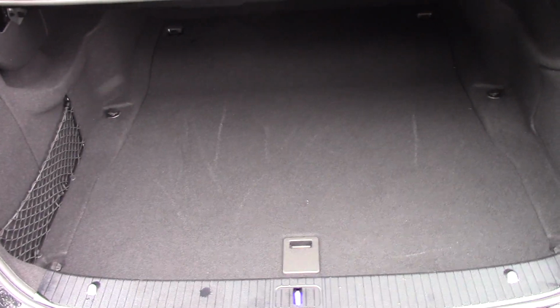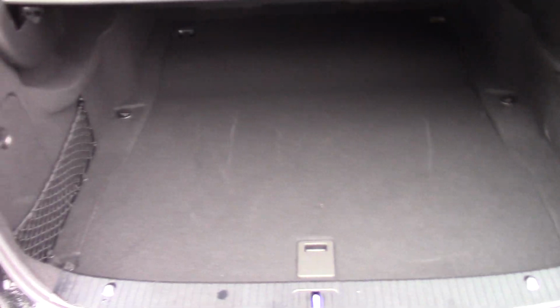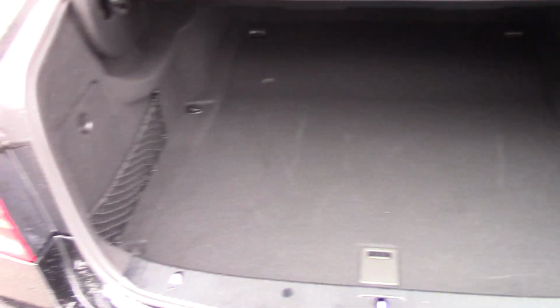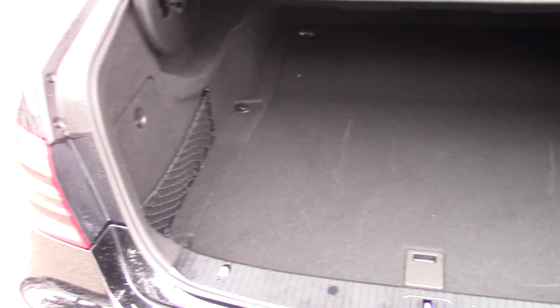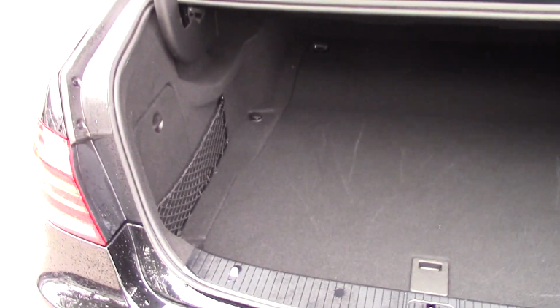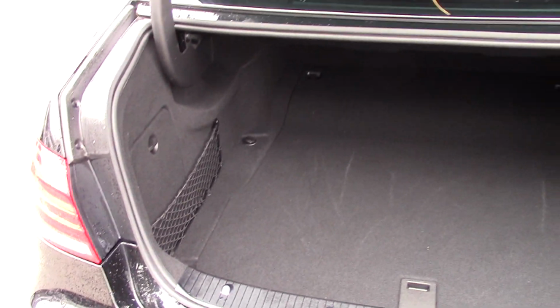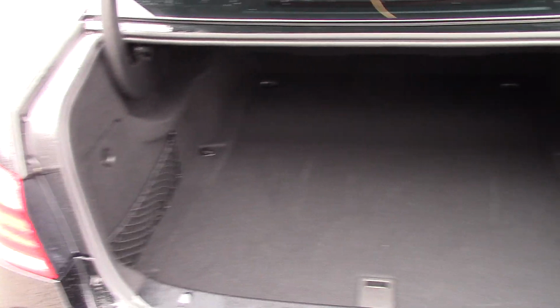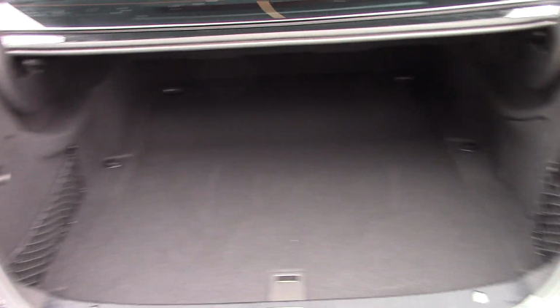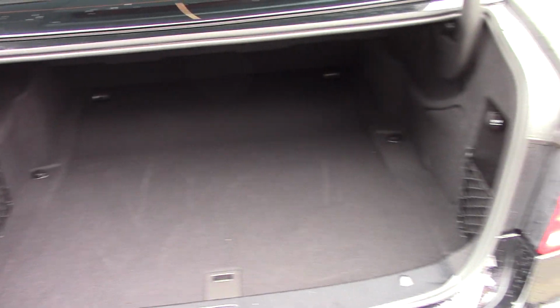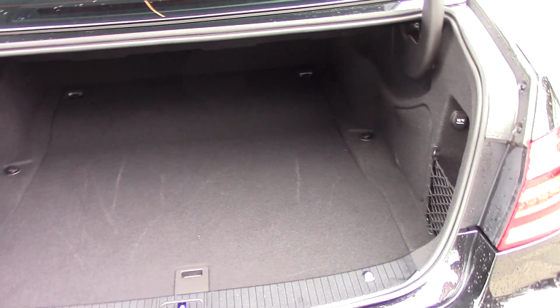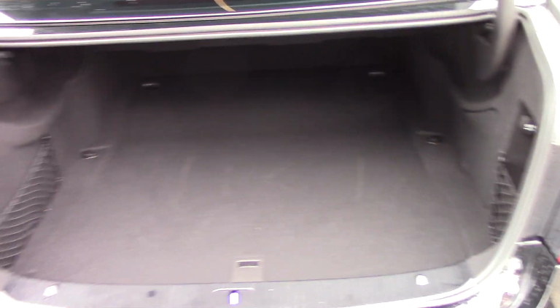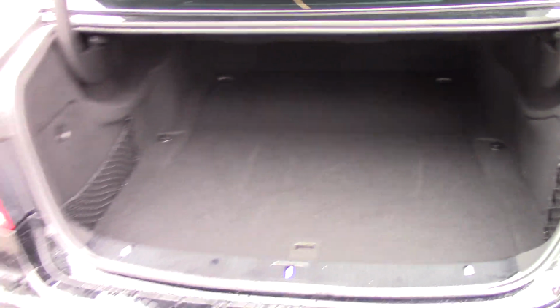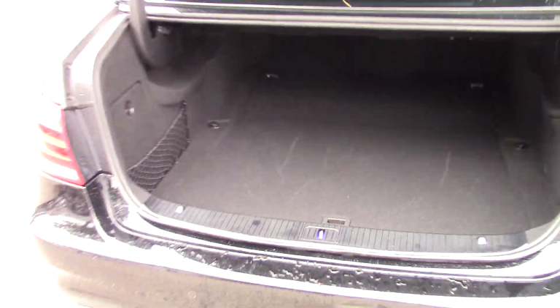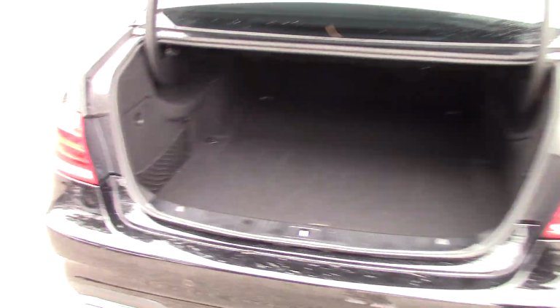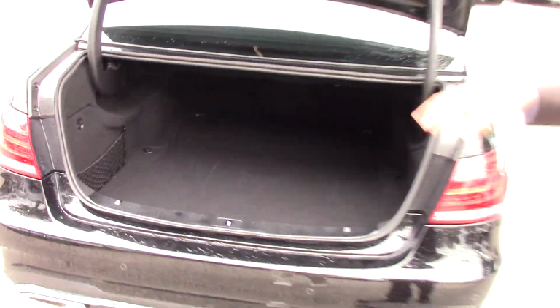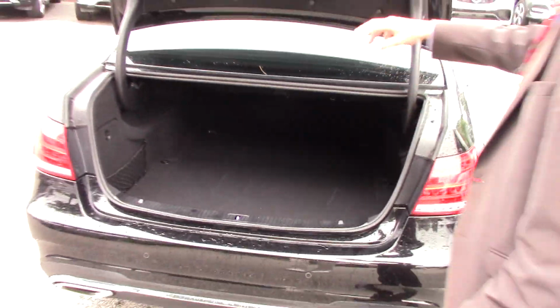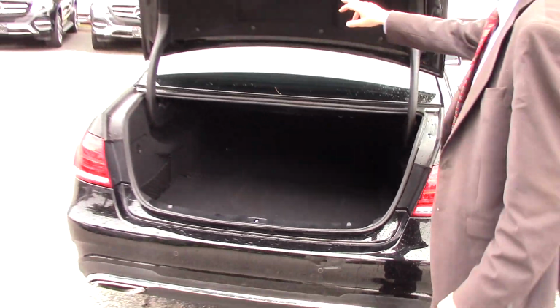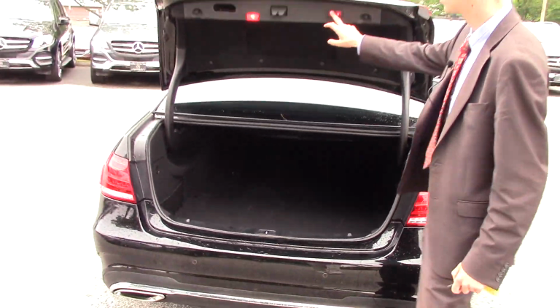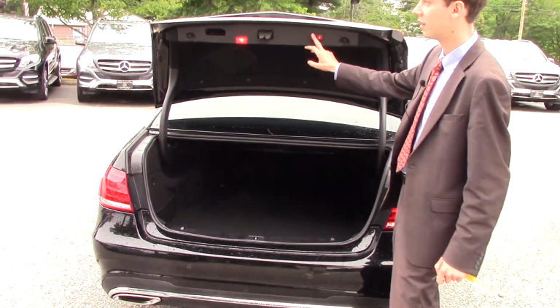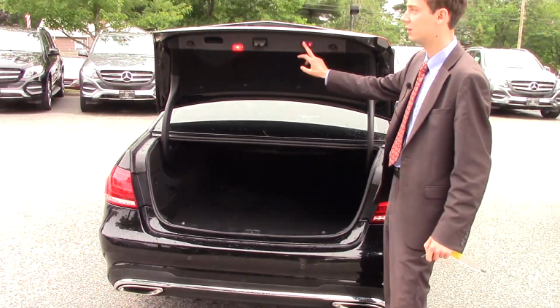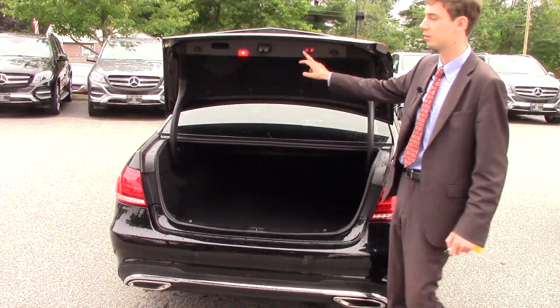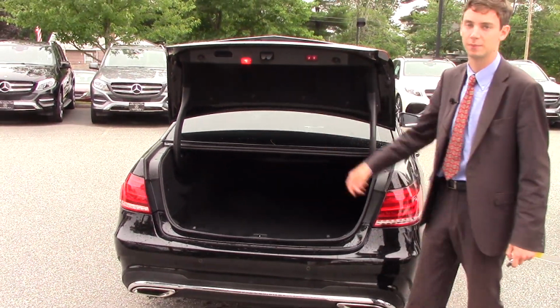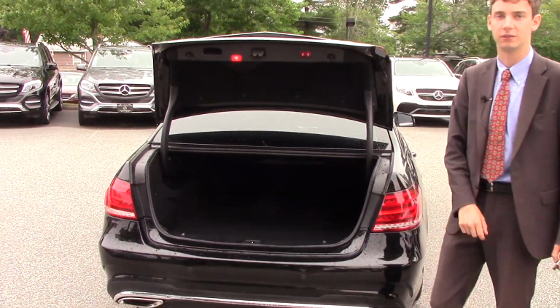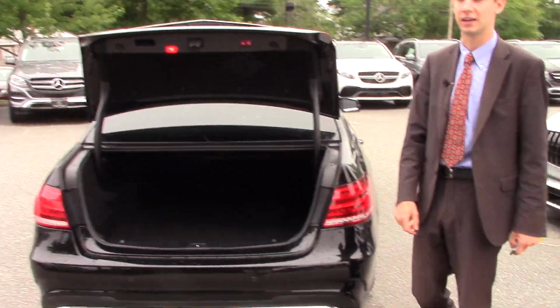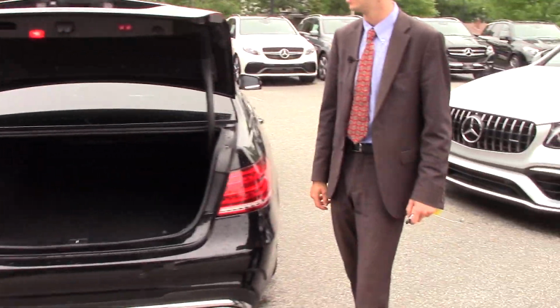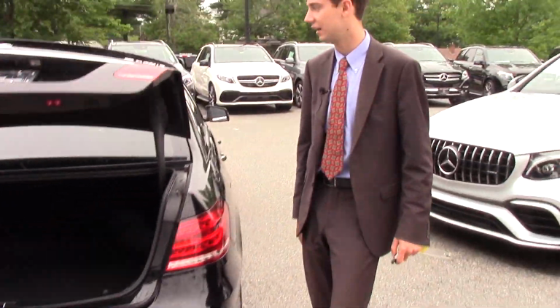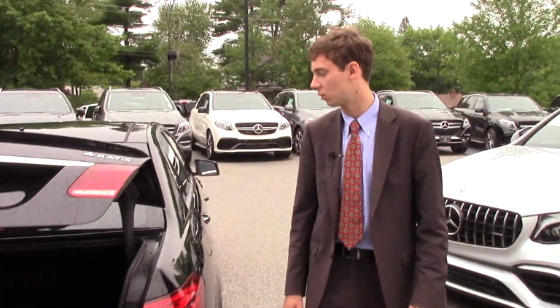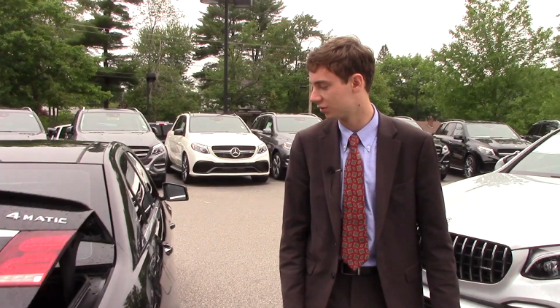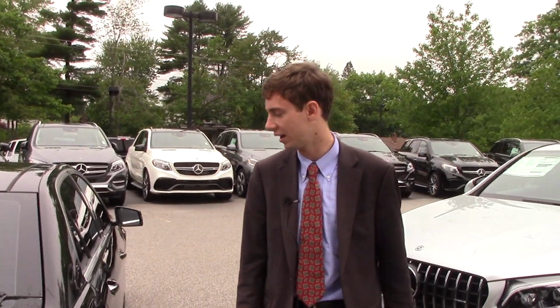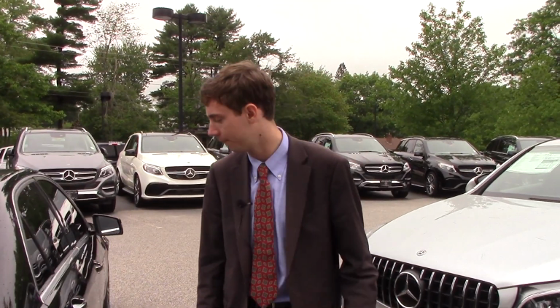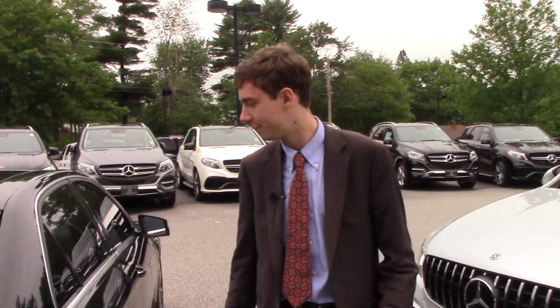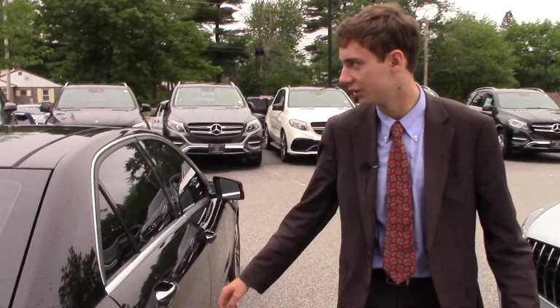Lots of trunk space — fit golf clubs, anything else you might need, with lots of extra storage. To close it up, all you have to do is push that button right there and it closes right up for you.